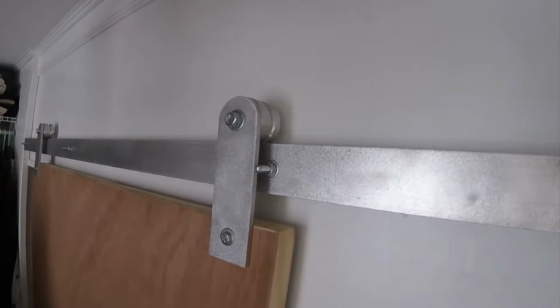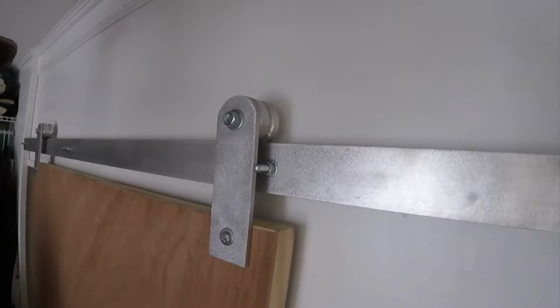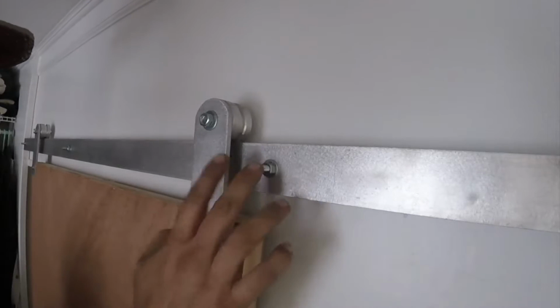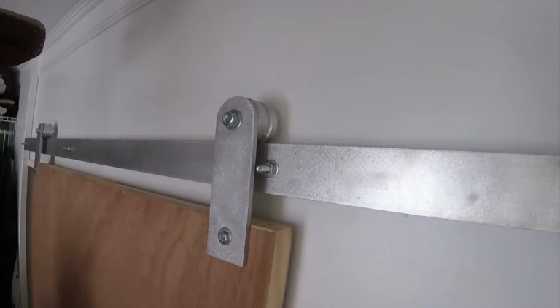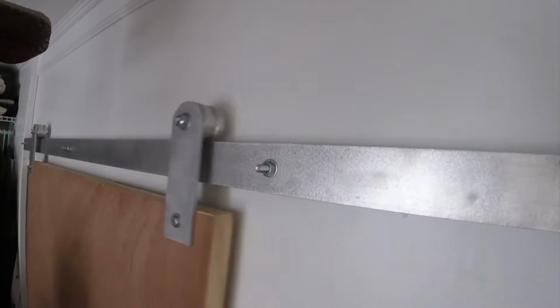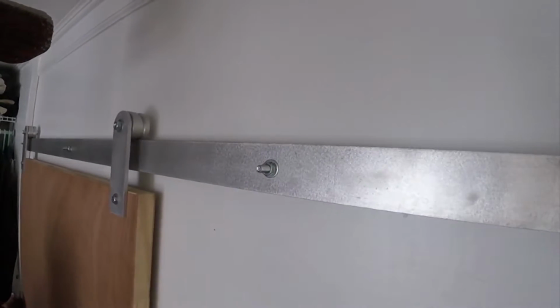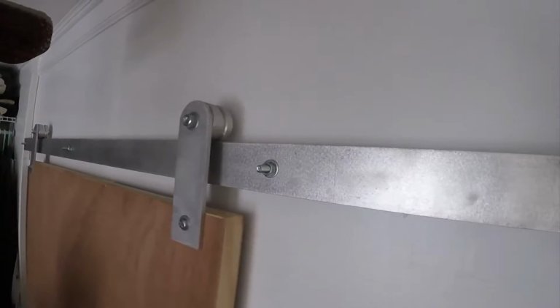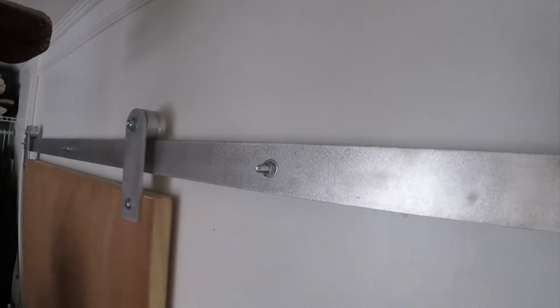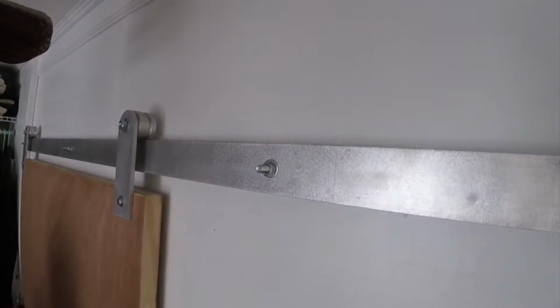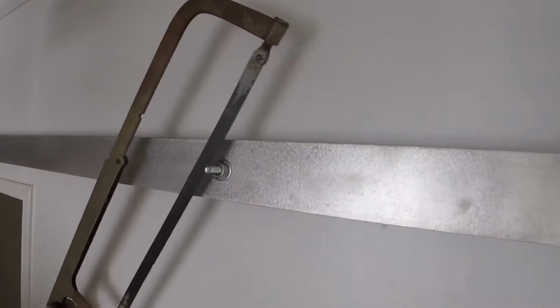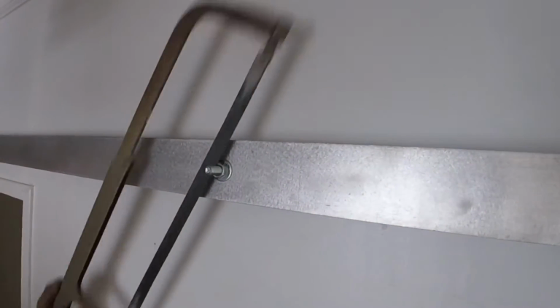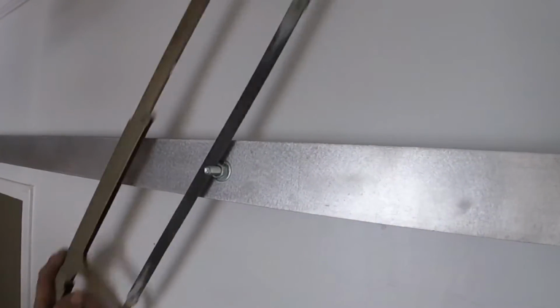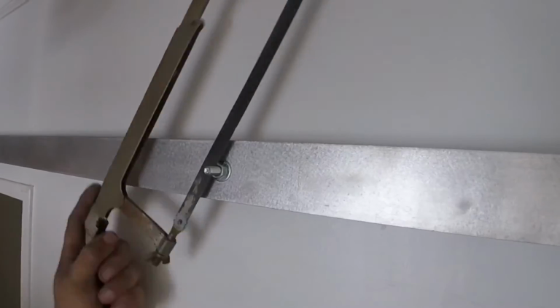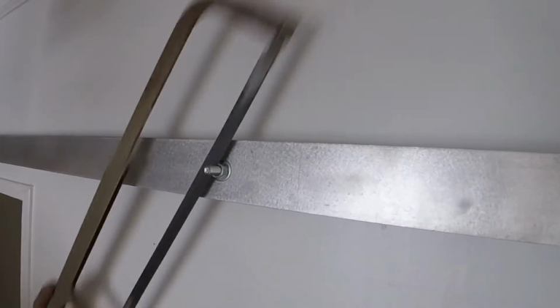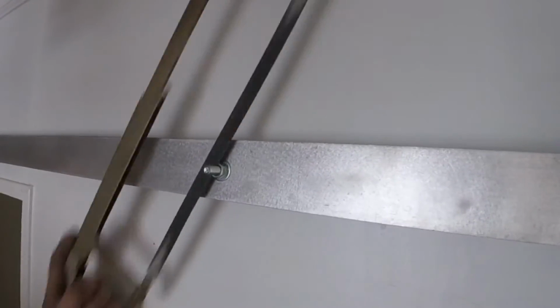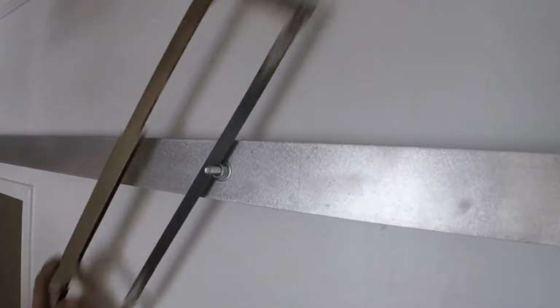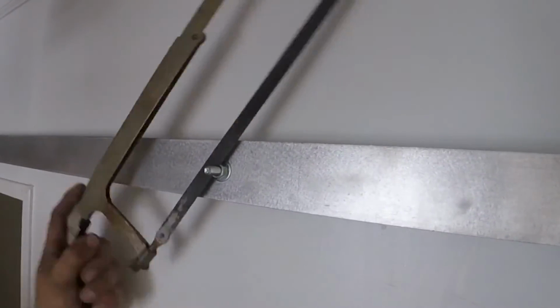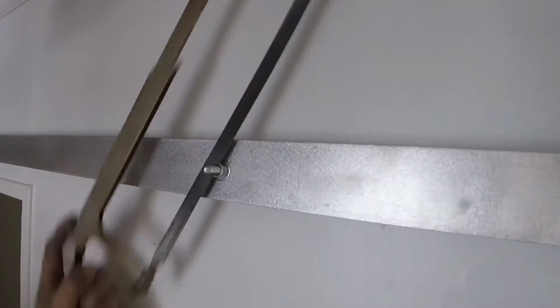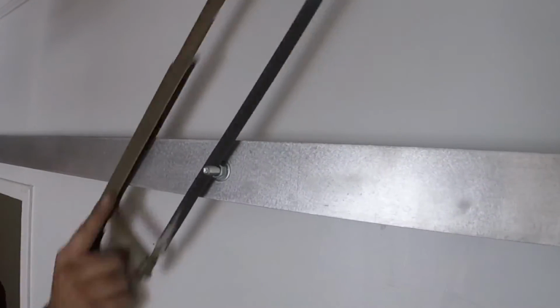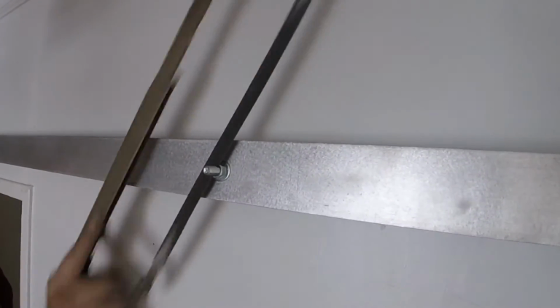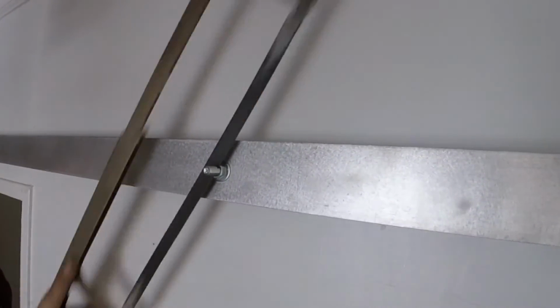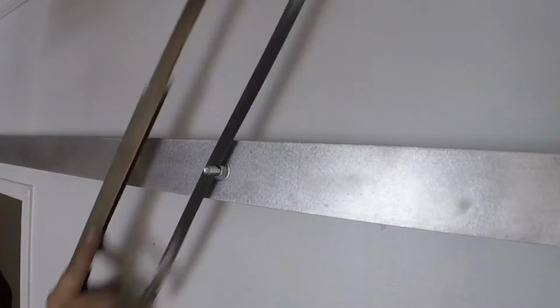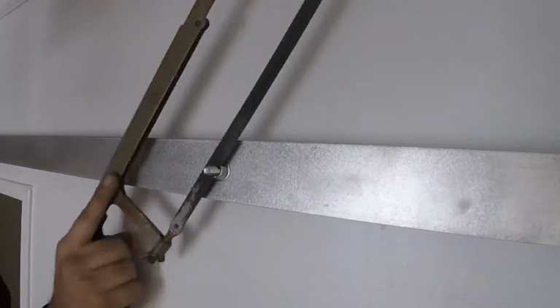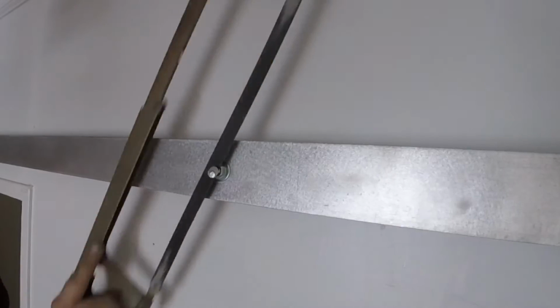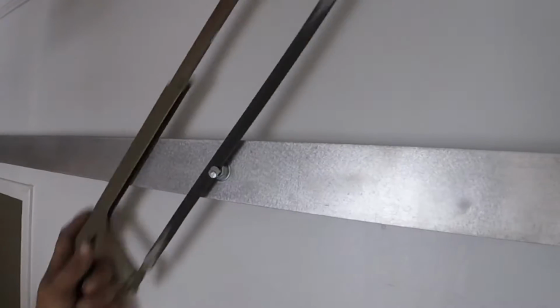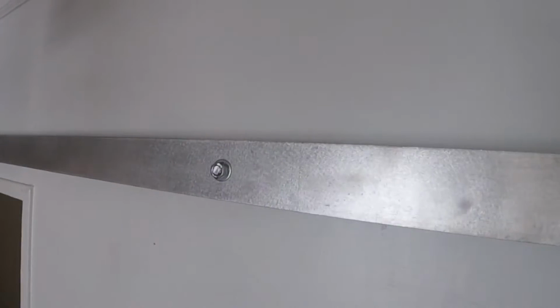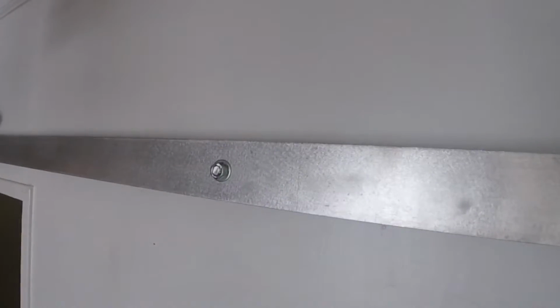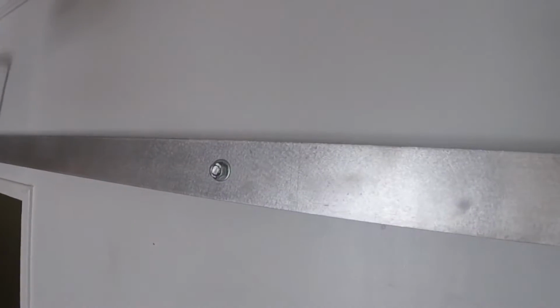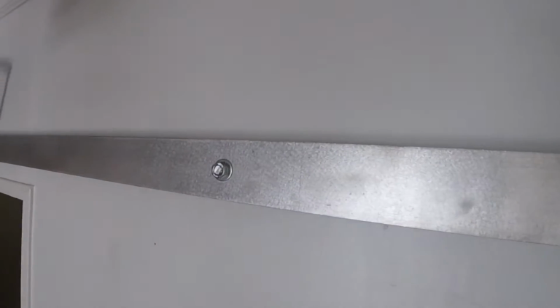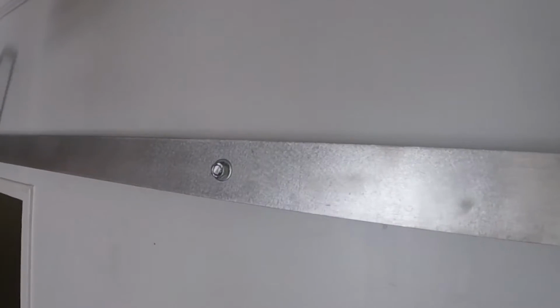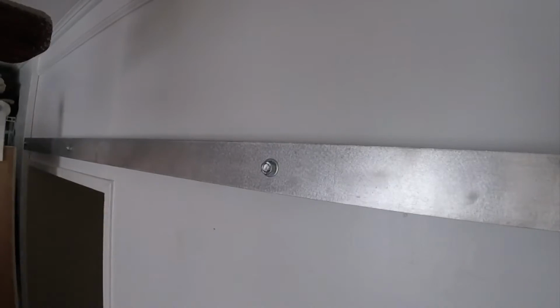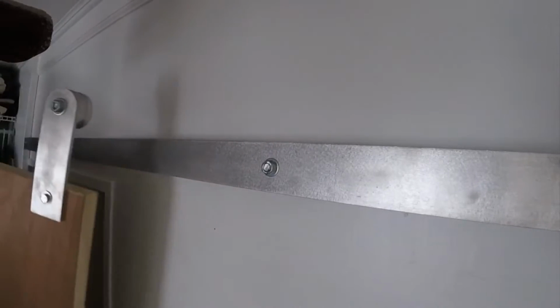This is pretty much it except these bolts here stick out too far. I was going to use an angle grinder but being that it's our bedroom I didn't want to send sparks everywhere, so I just used a hacksaw.